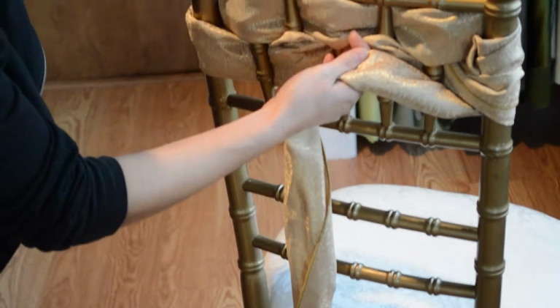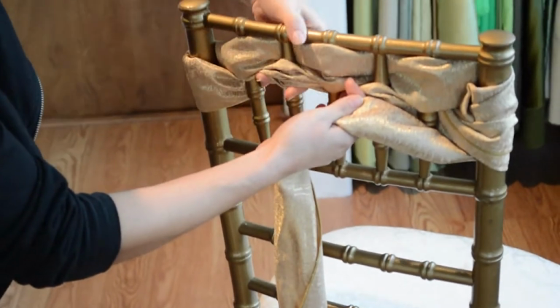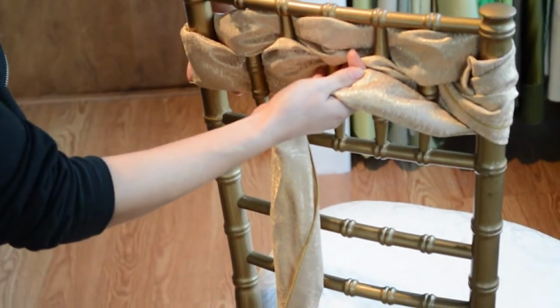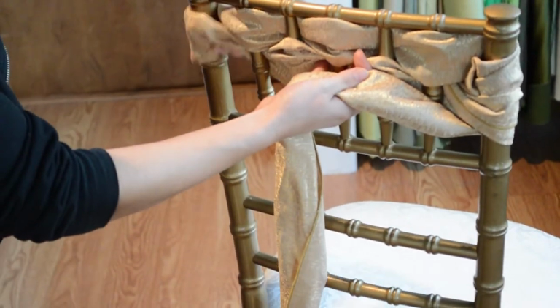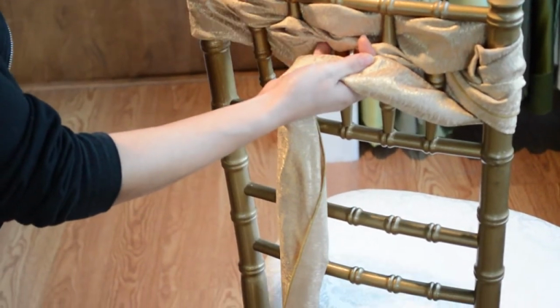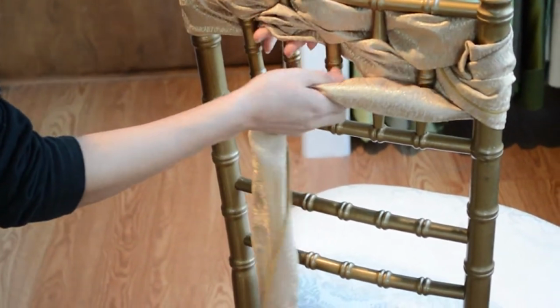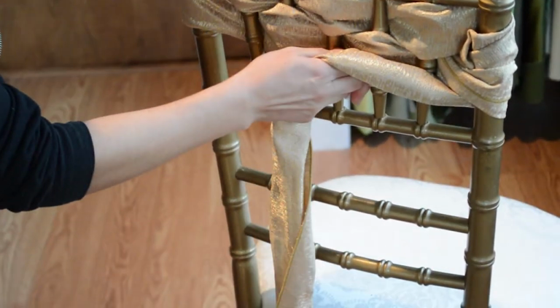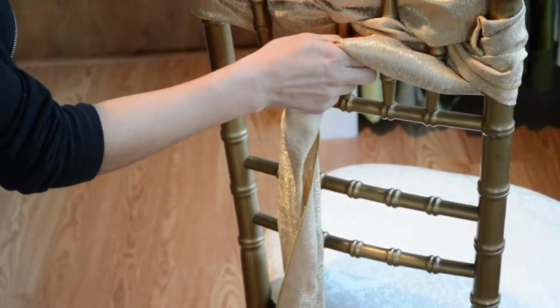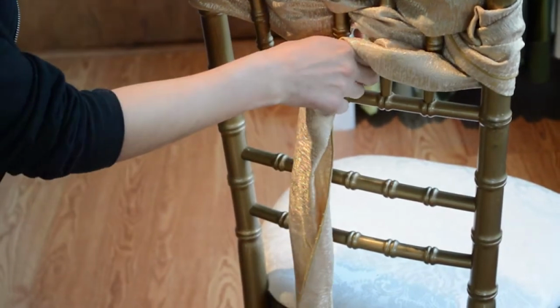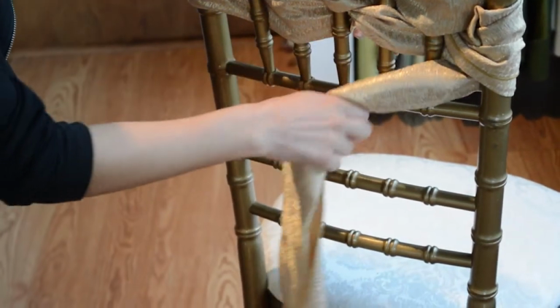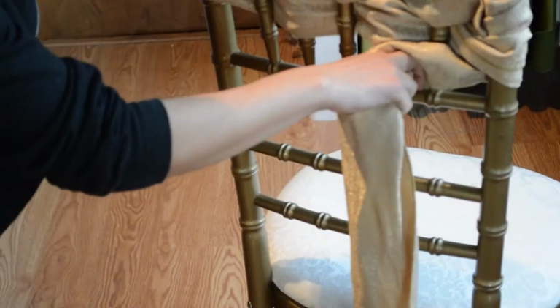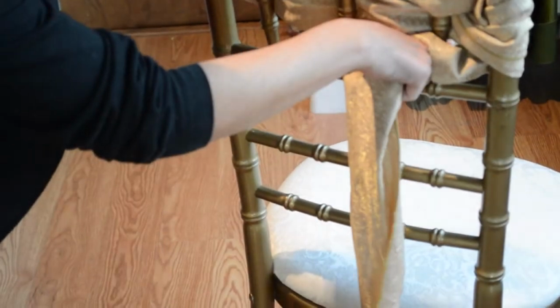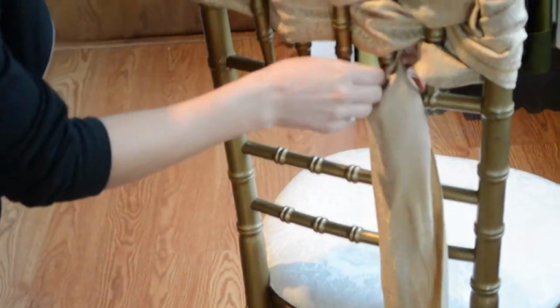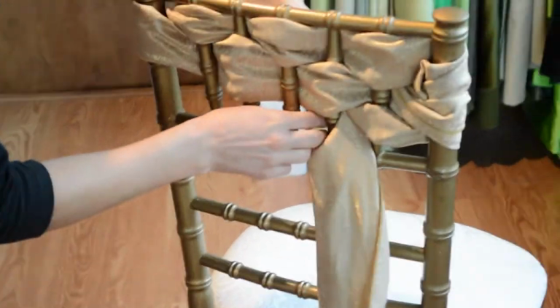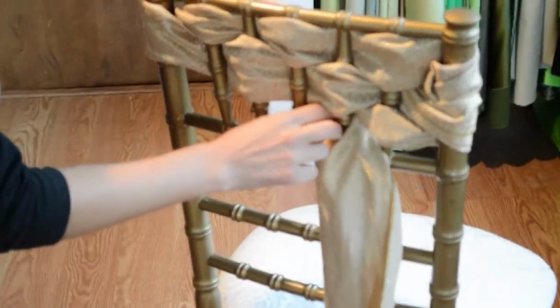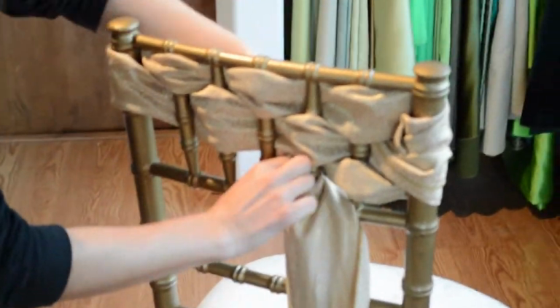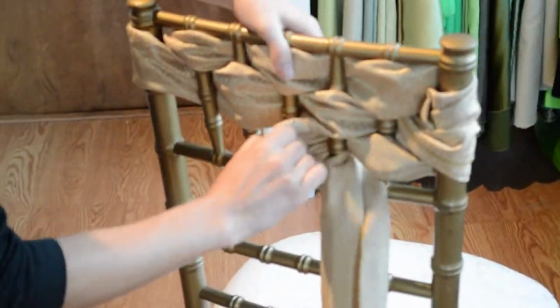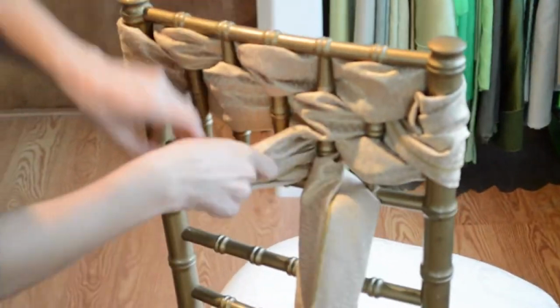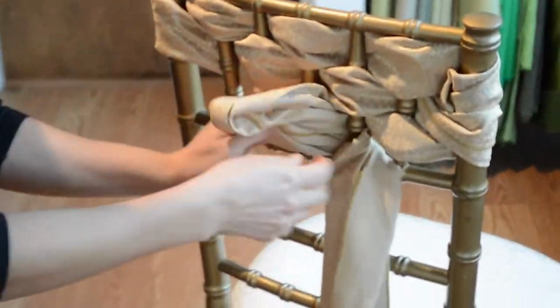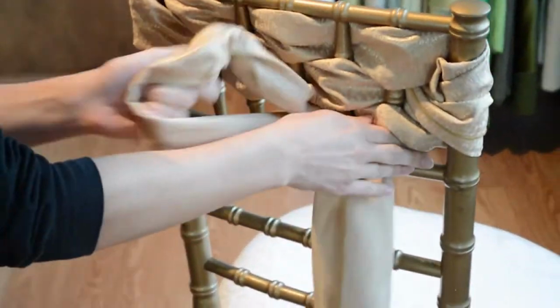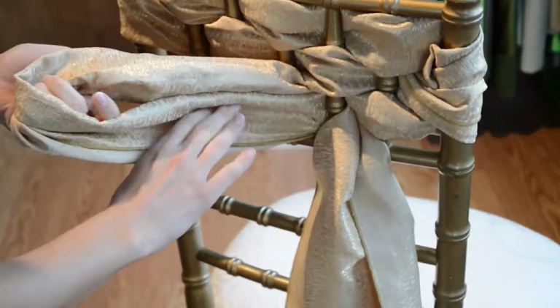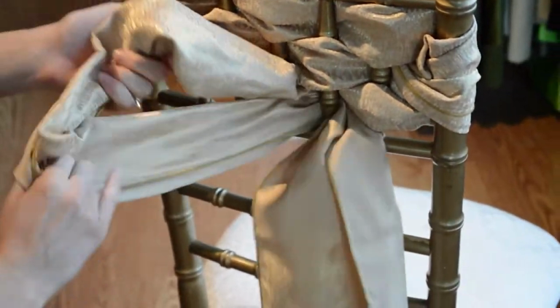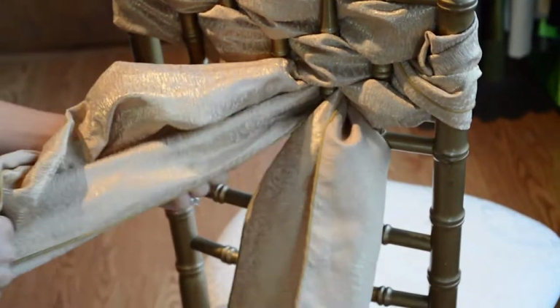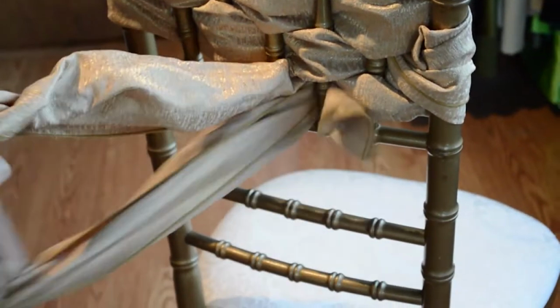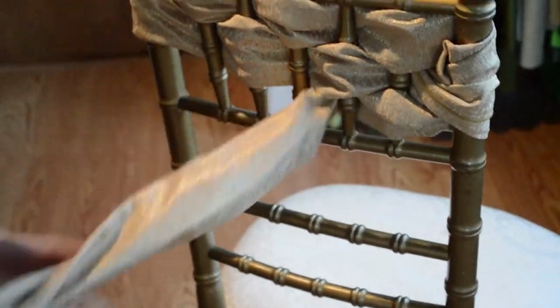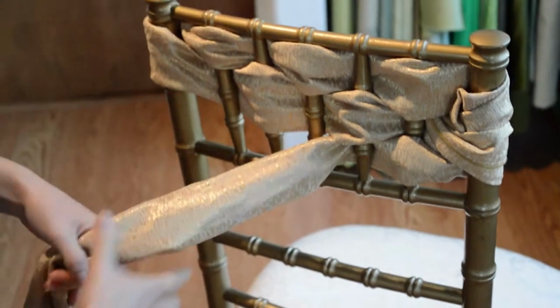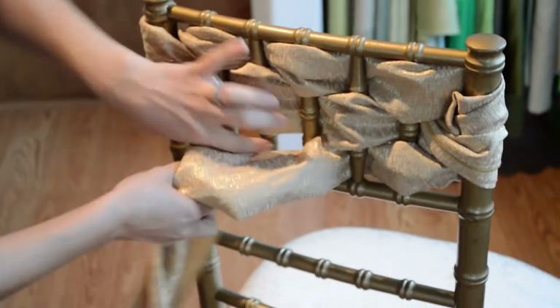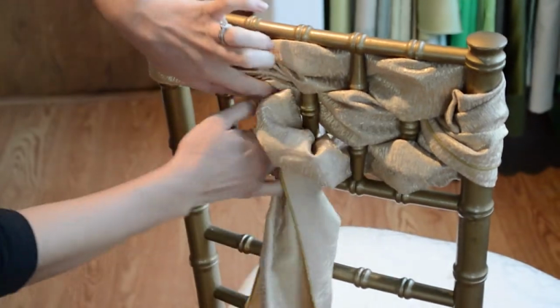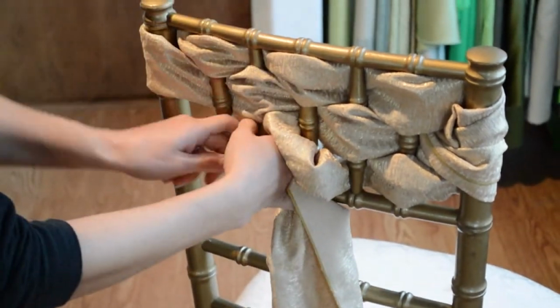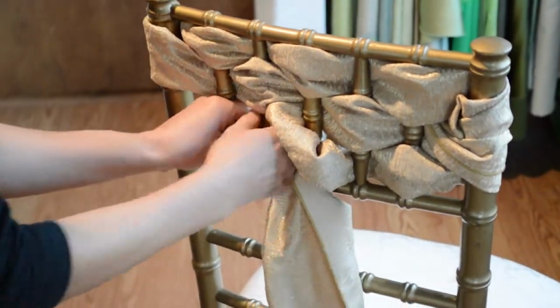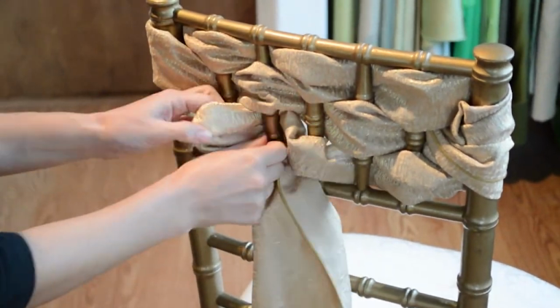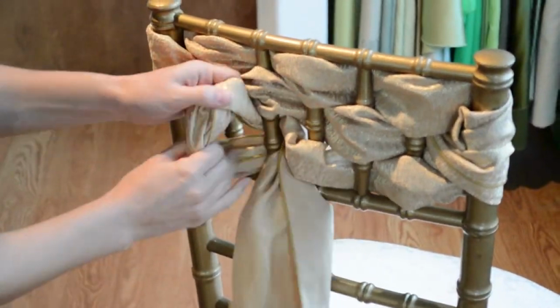You should get about five rows with these chair ties that you can rent from TabletoppersLinen.com. The one featured here is Gold Rush, and we're going to speed this up a little bit.